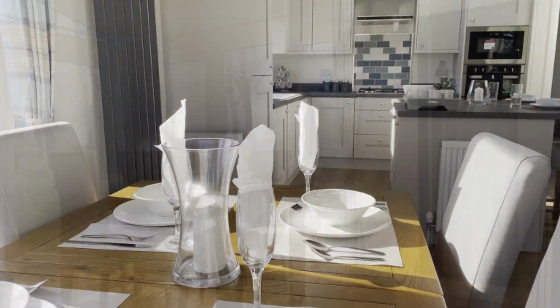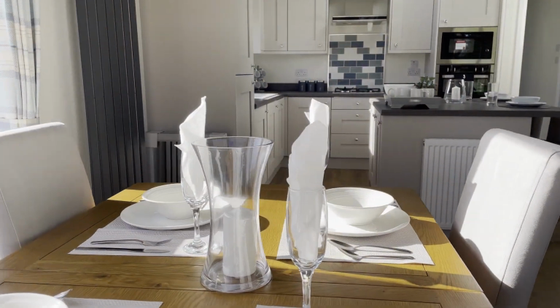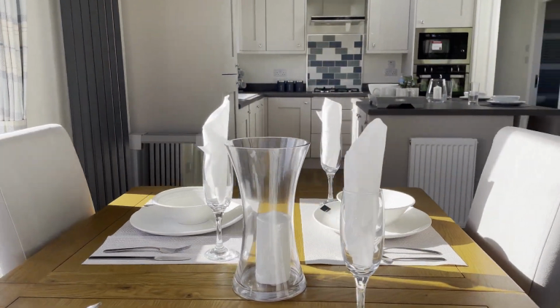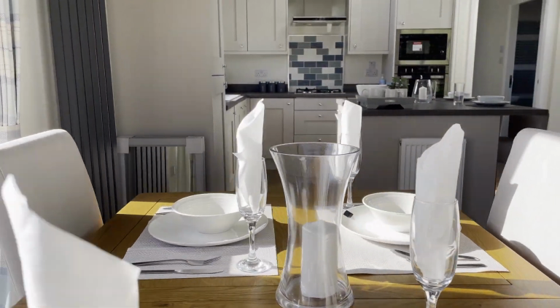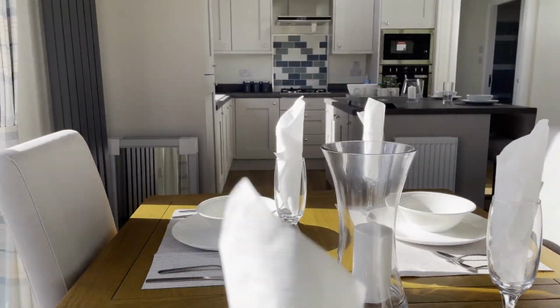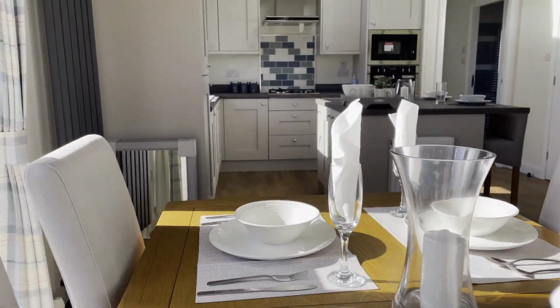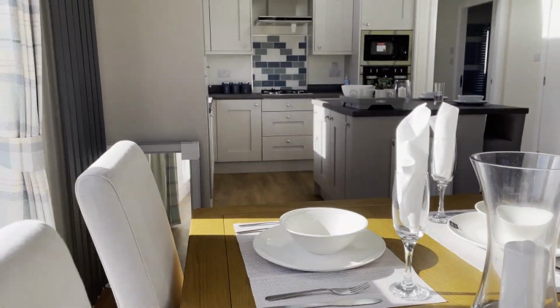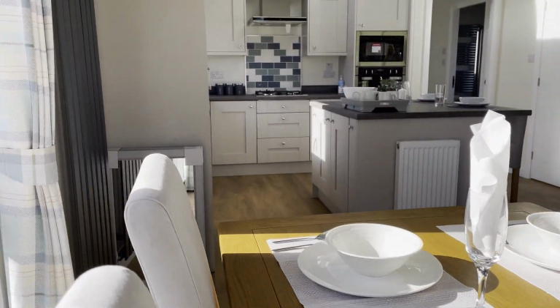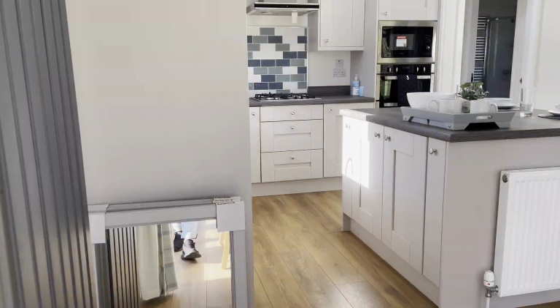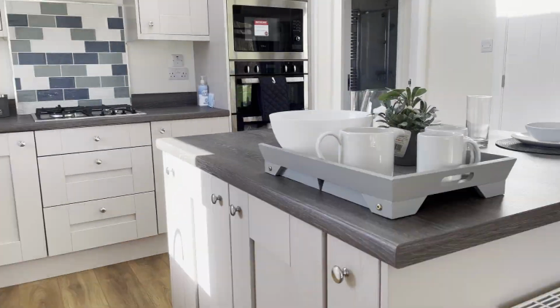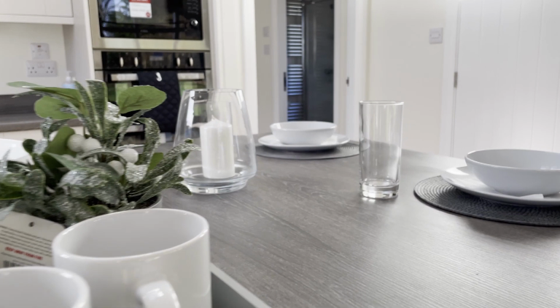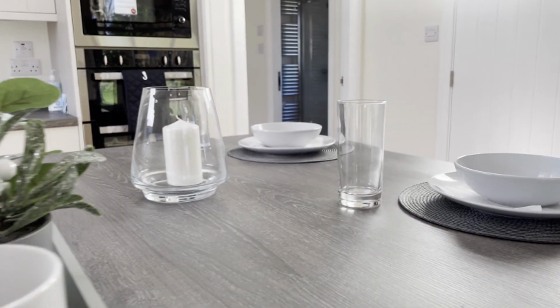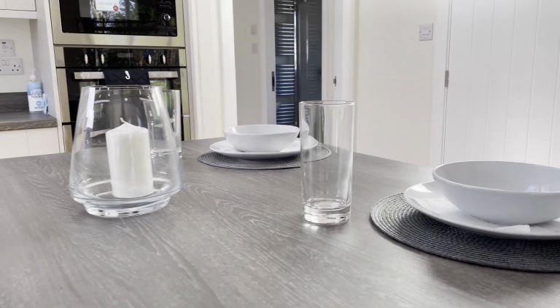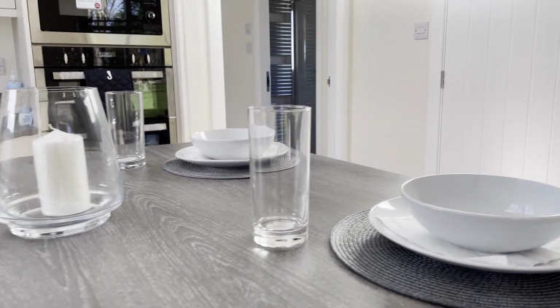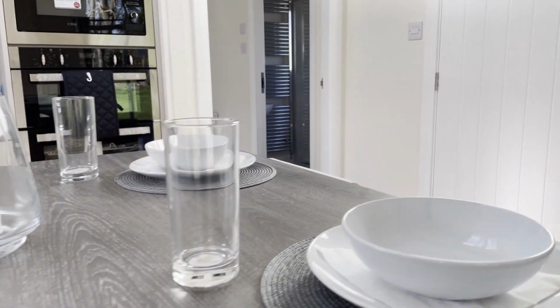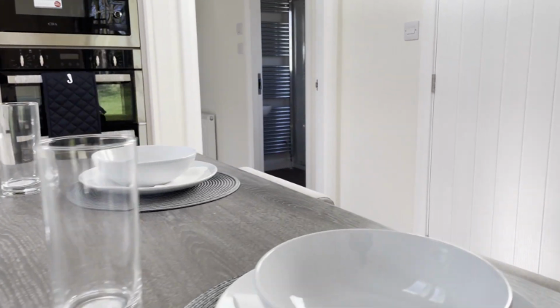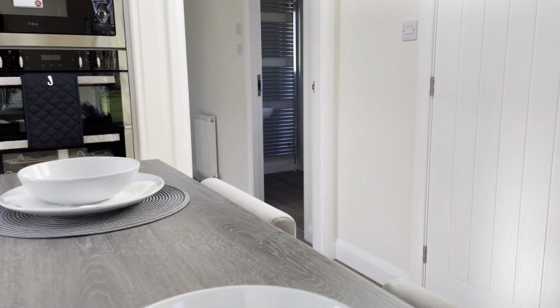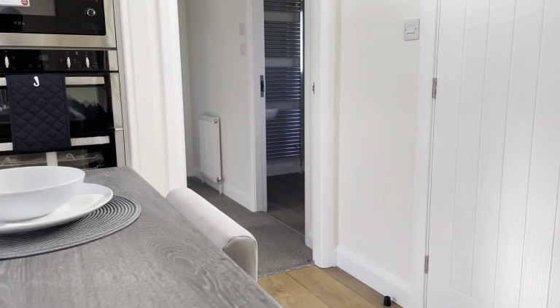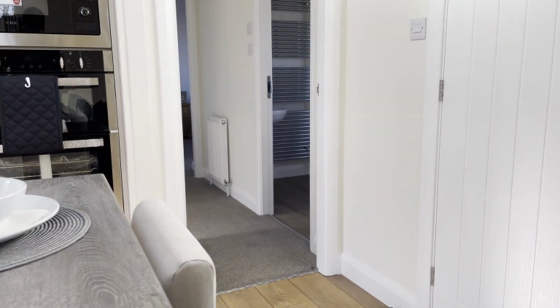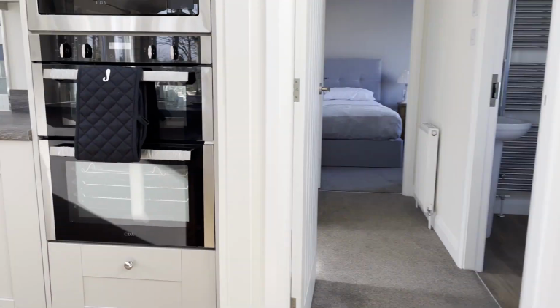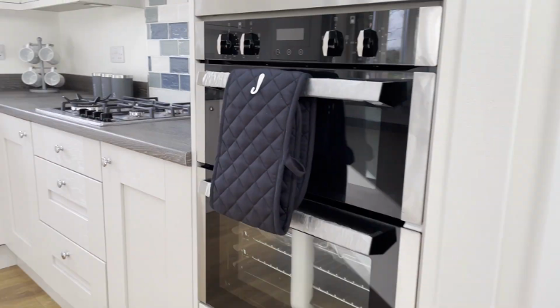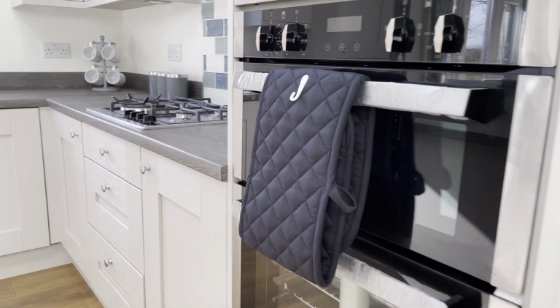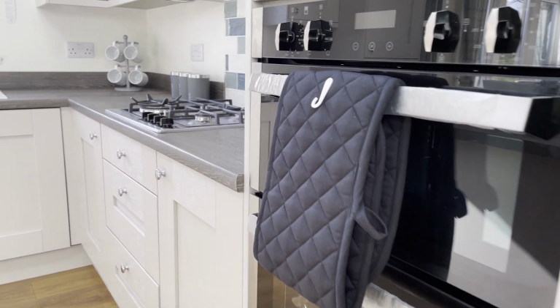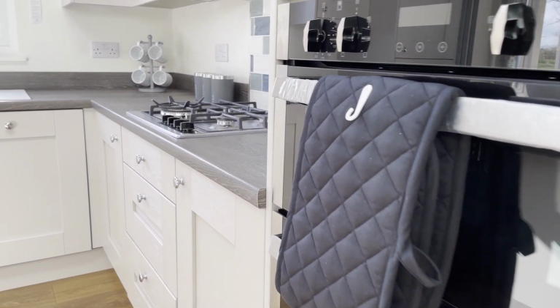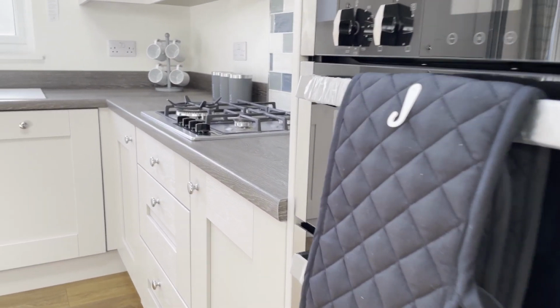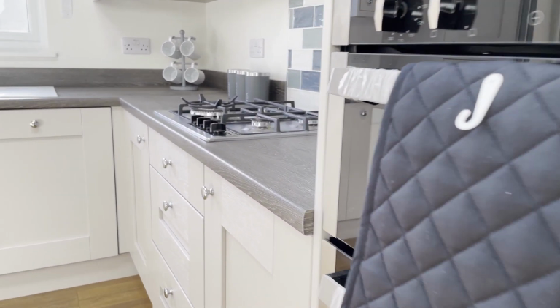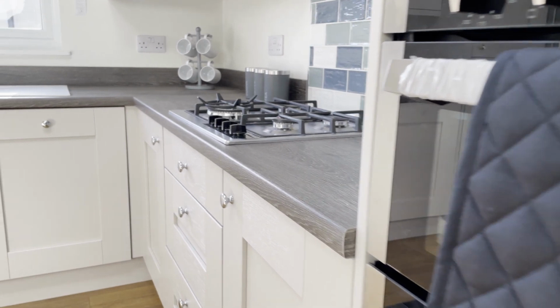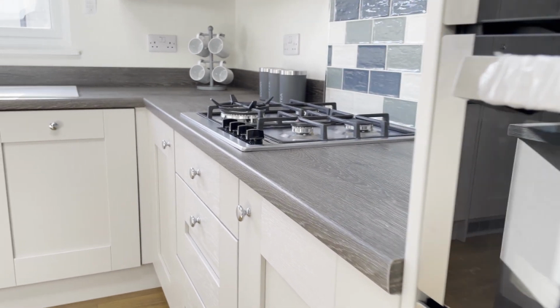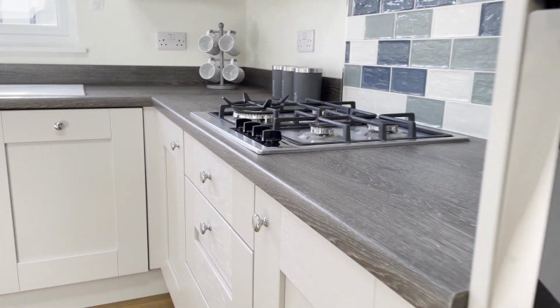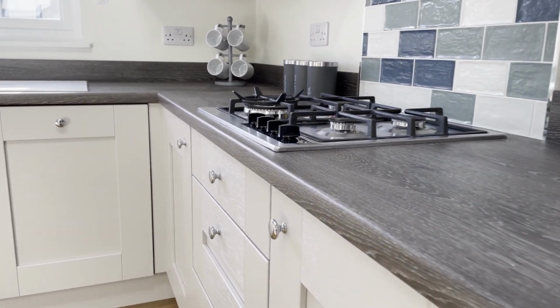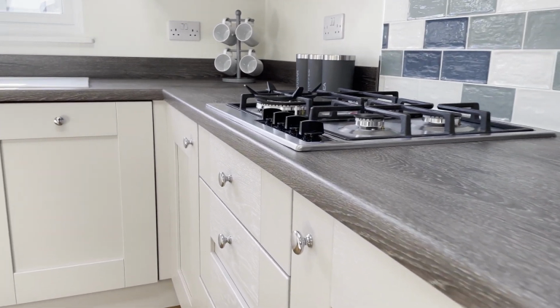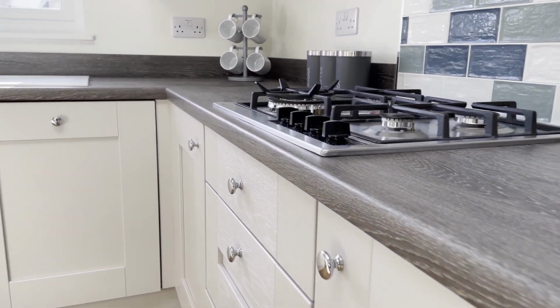The stylish fitted kitchen offers a range of wall and base units in light grey with complementary worktops, central island breakfast bar and integrated appliances.